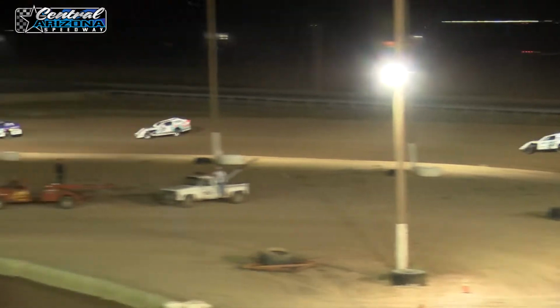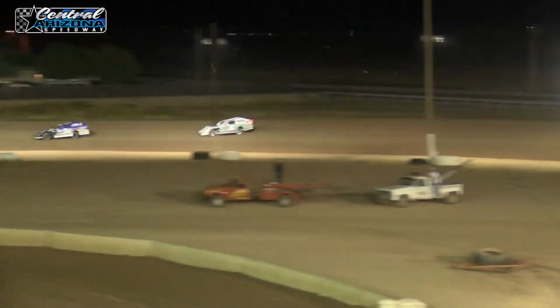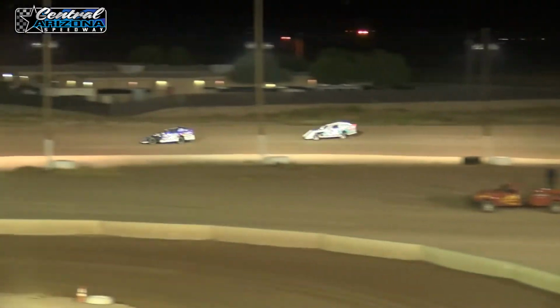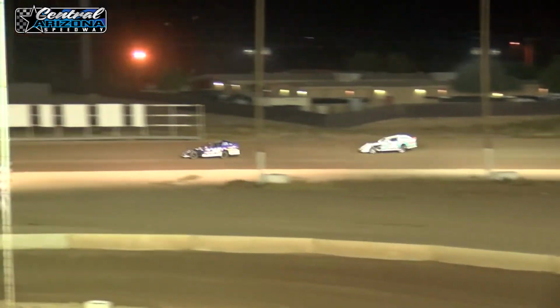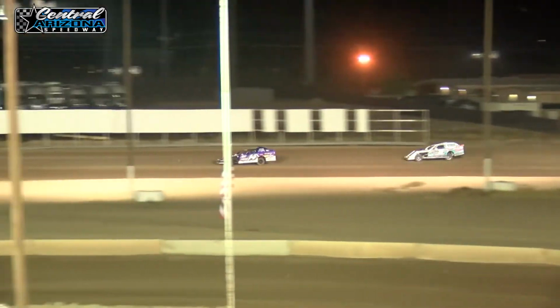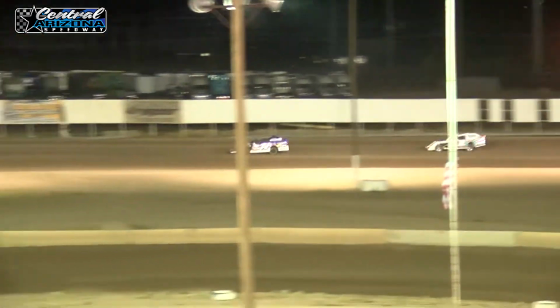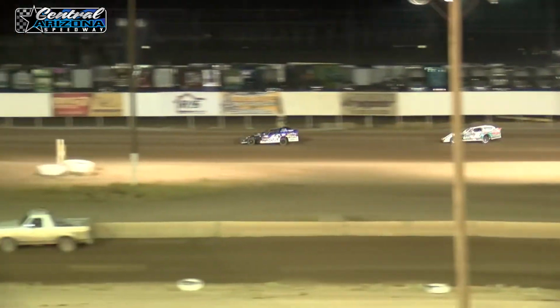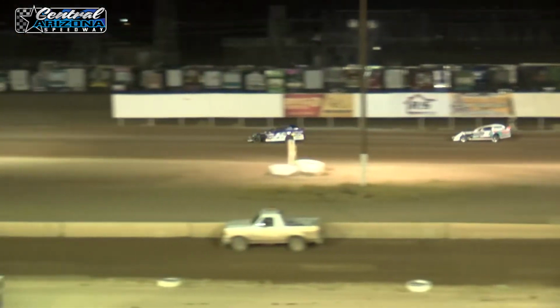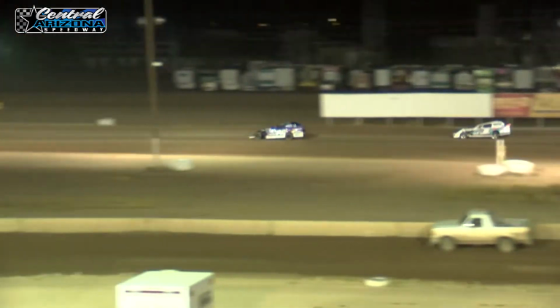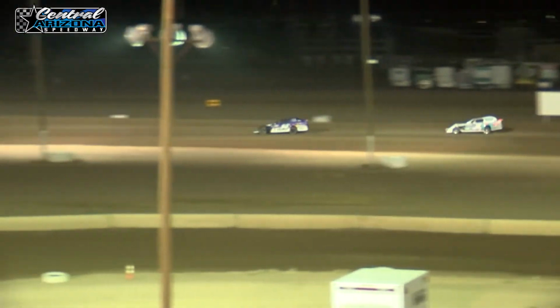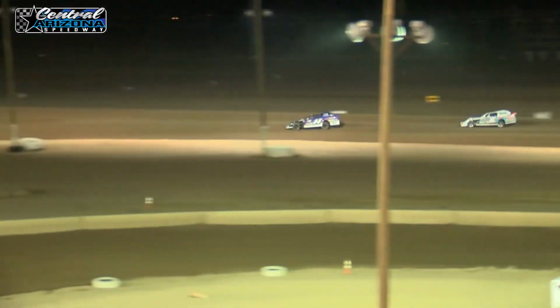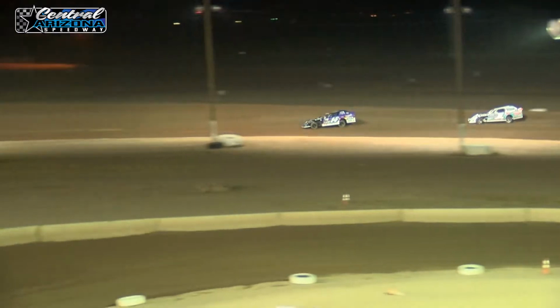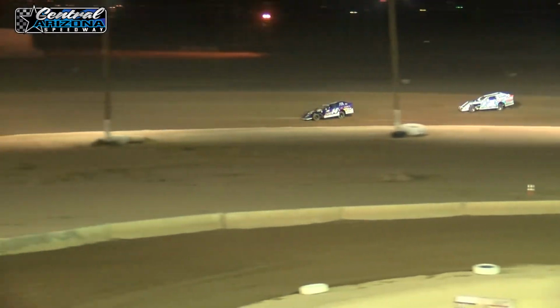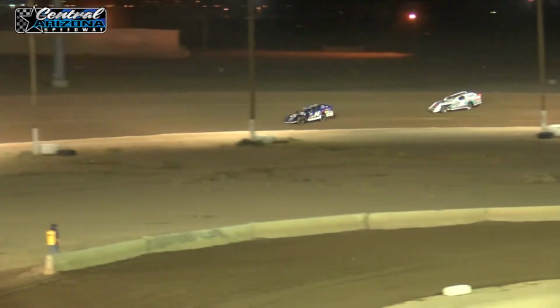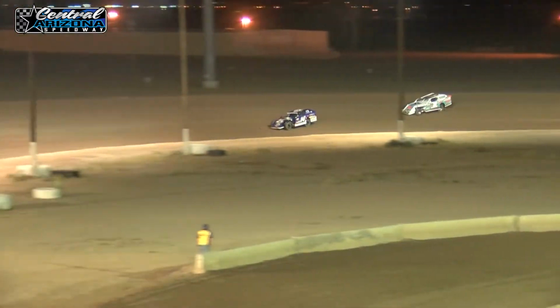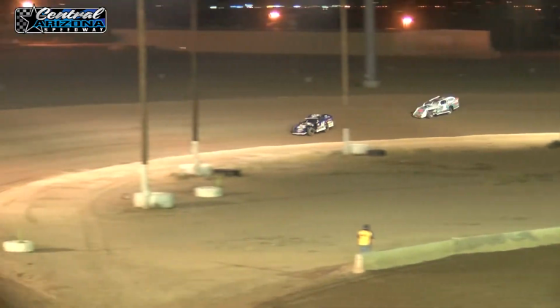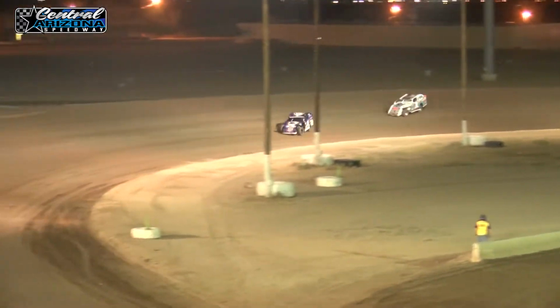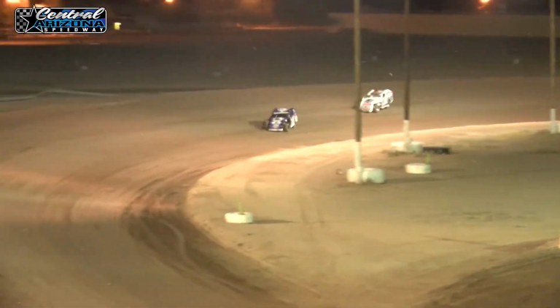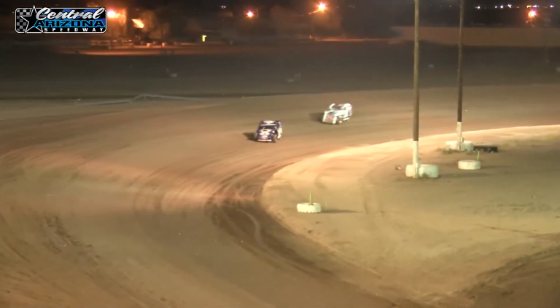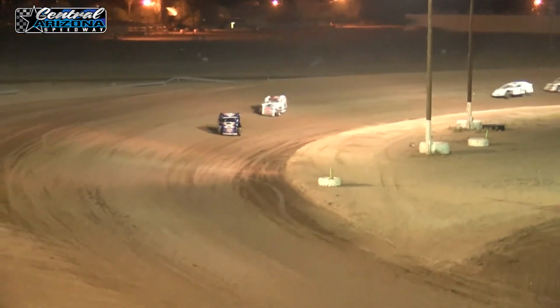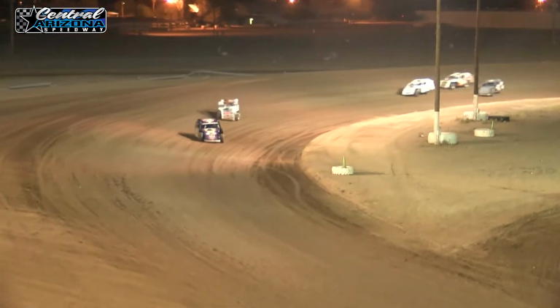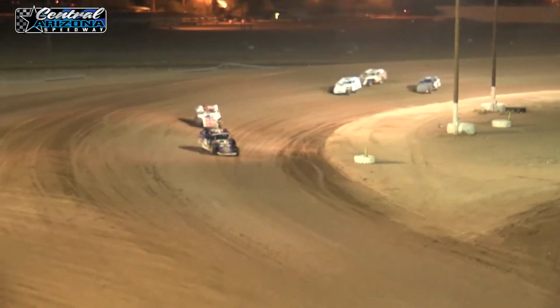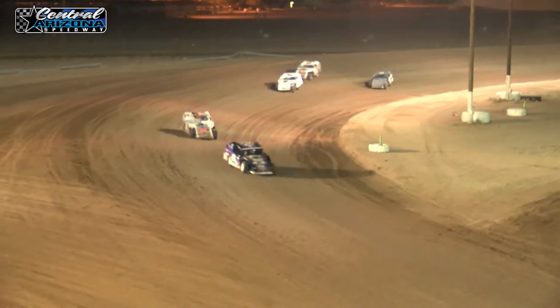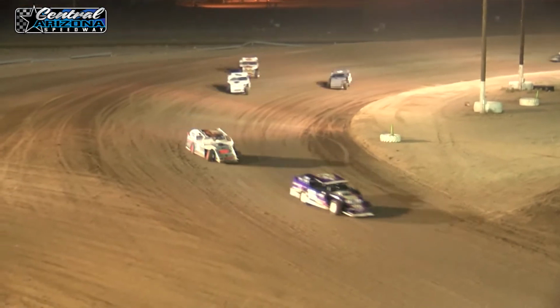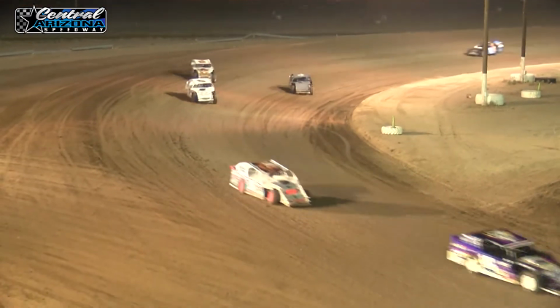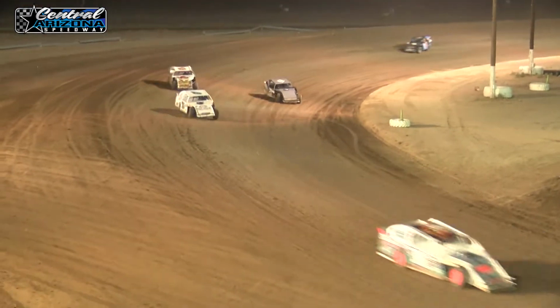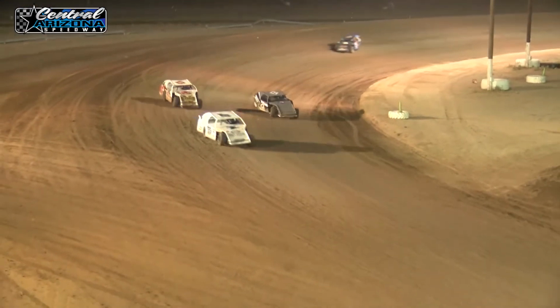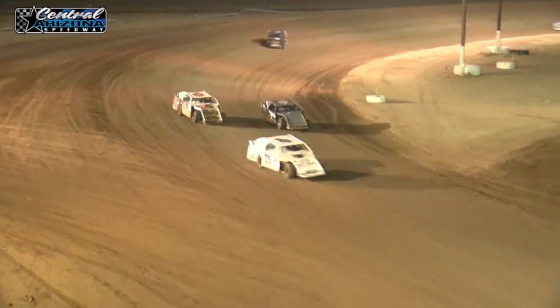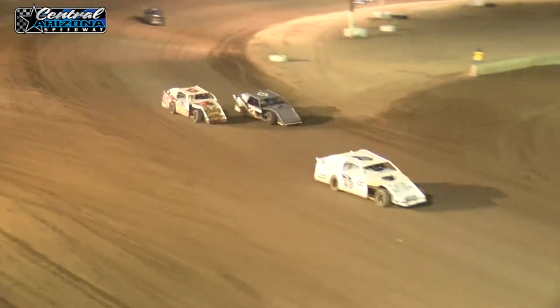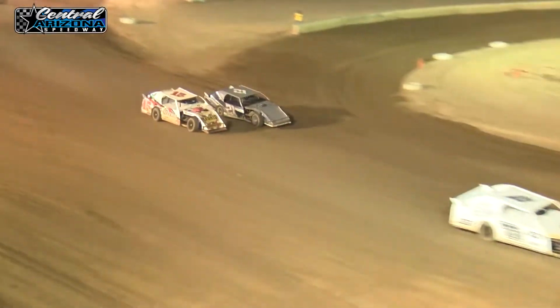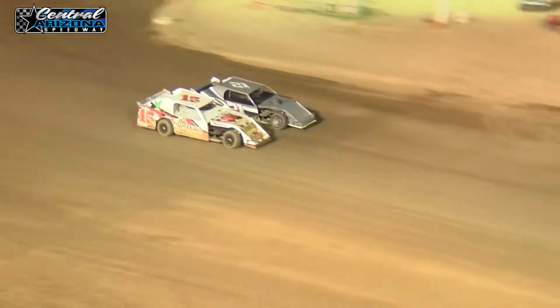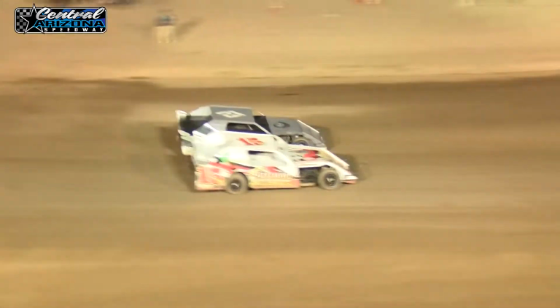Justin Erickson is on a mission tonight. Here comes the 21 battling down the back stretch for that fourth position, as Bo Partain in third is being challenged by the 15.